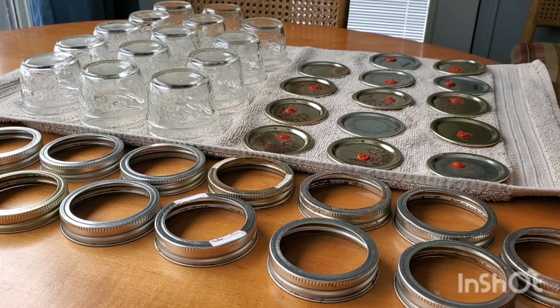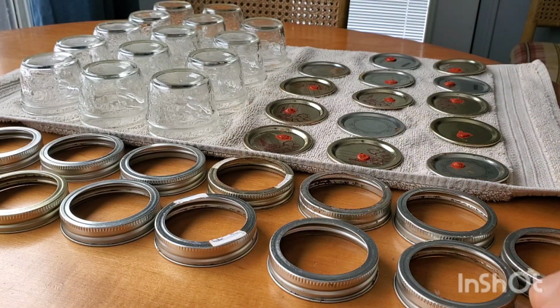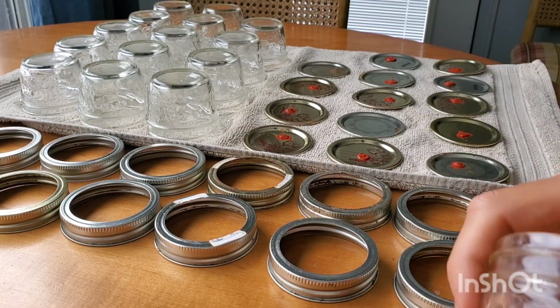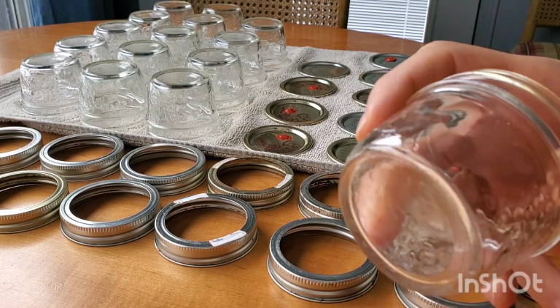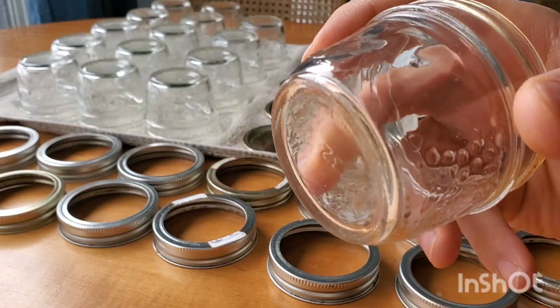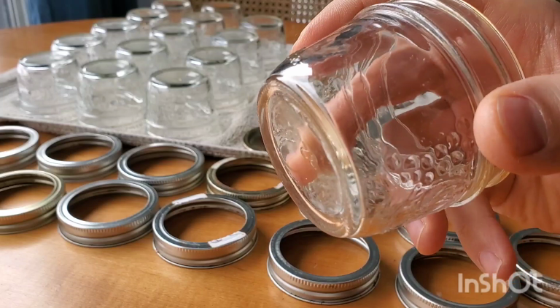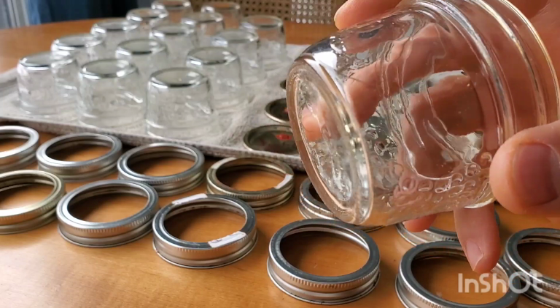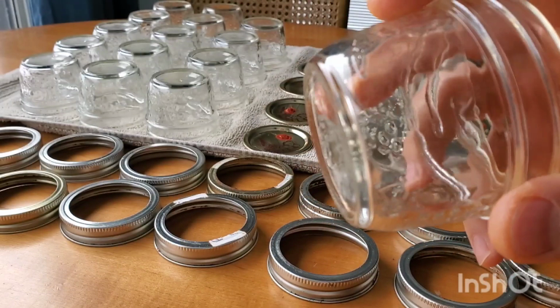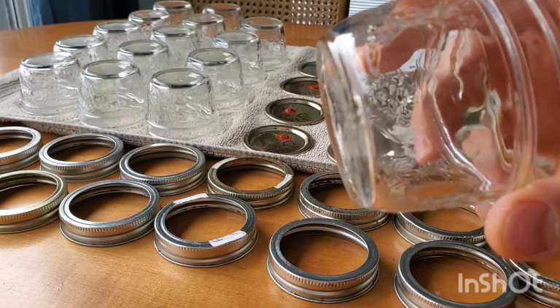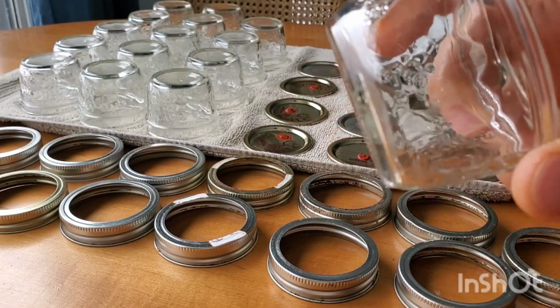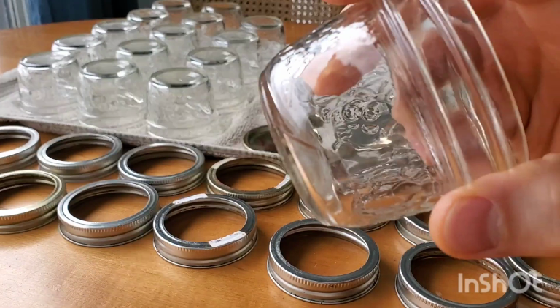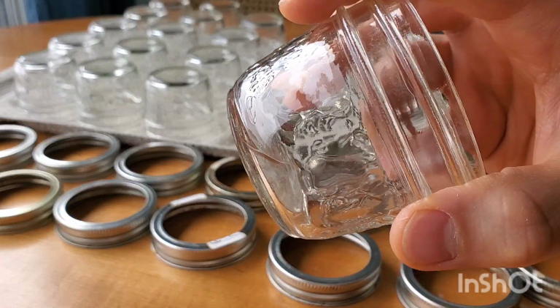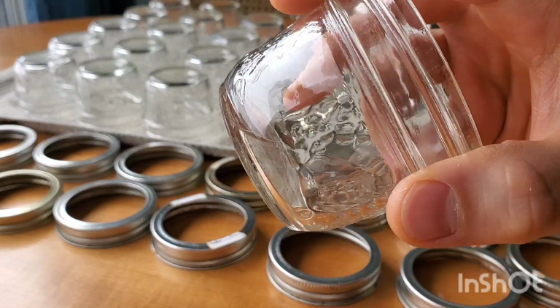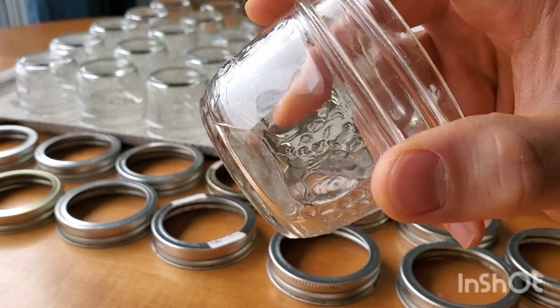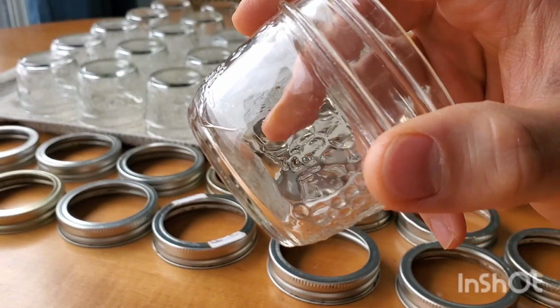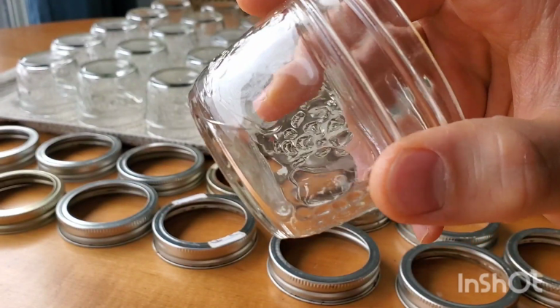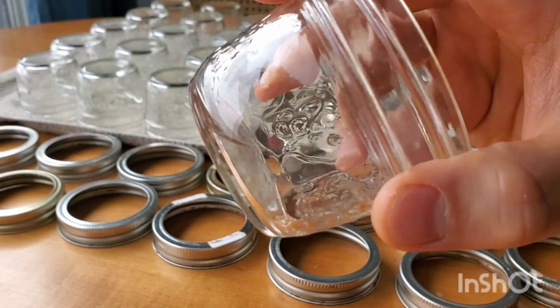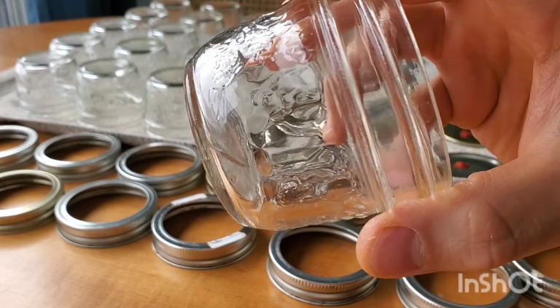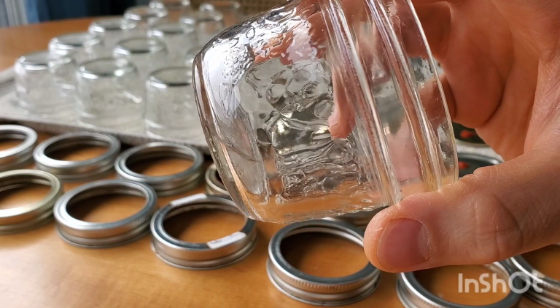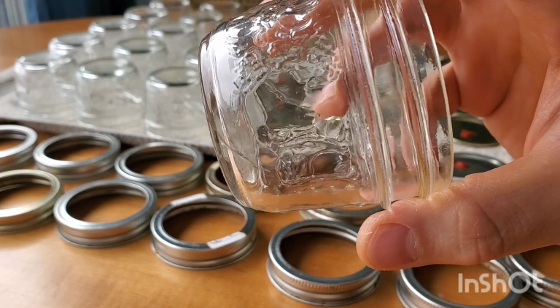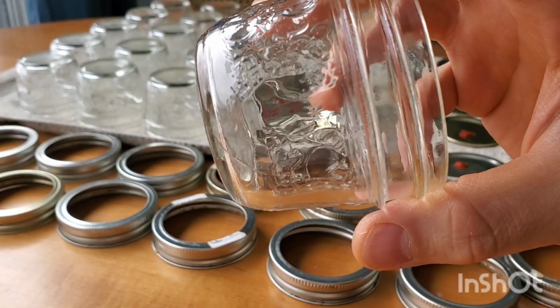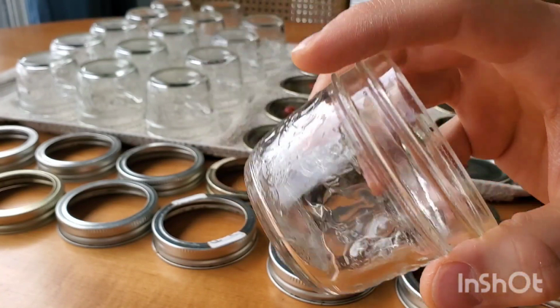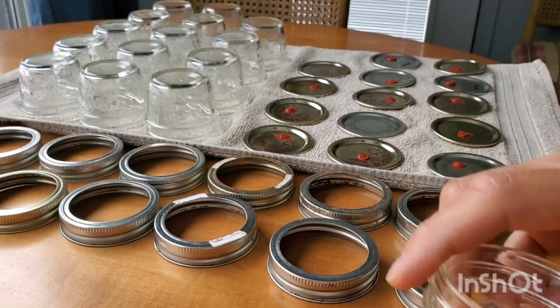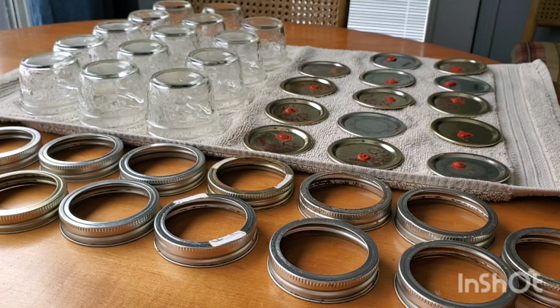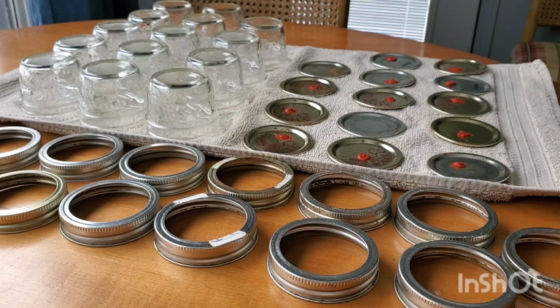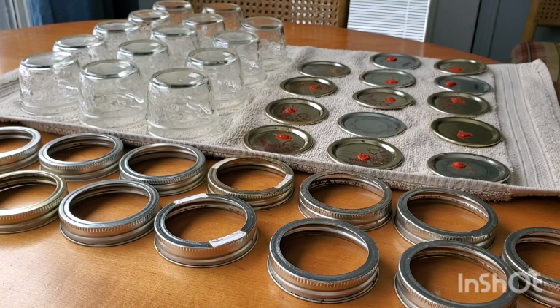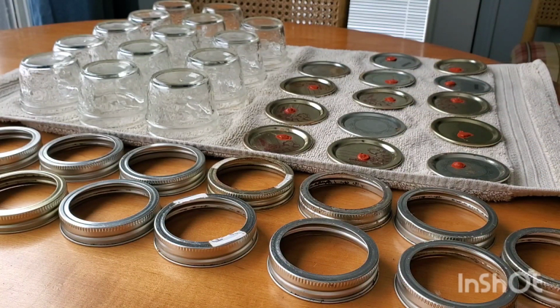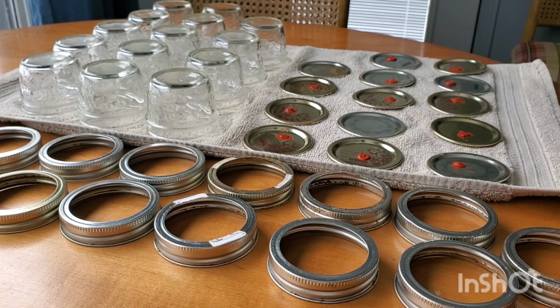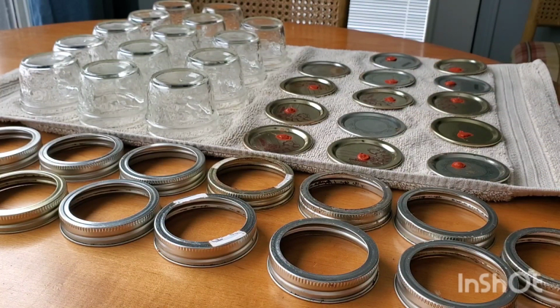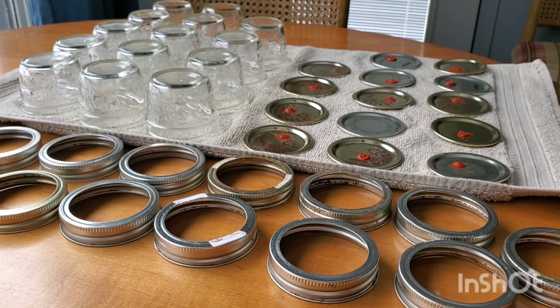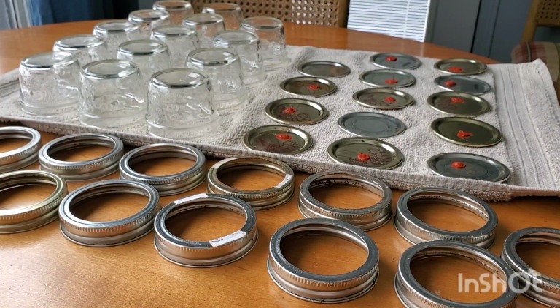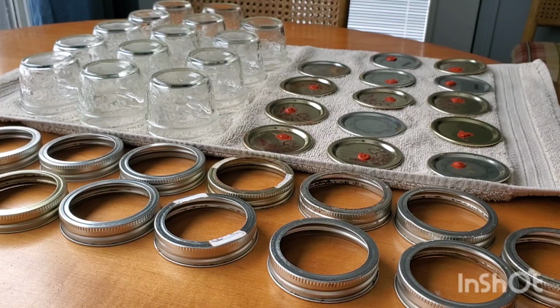Also, you want to inspect all your jars to make sure there are no cracks. As you can see, there's a crack in this jar here, and we will not be reusing that because there's a good chance it's going to break when we pressure cook it. Enjoy and best of luck!